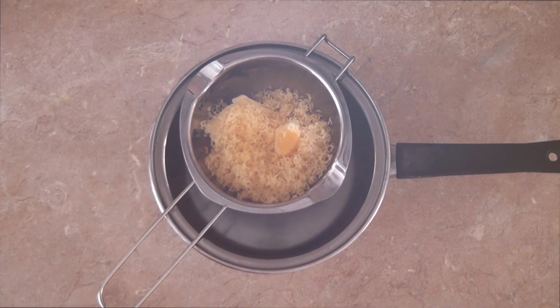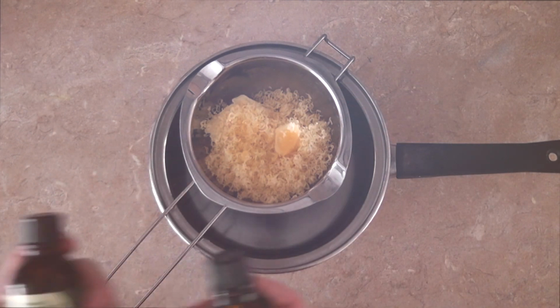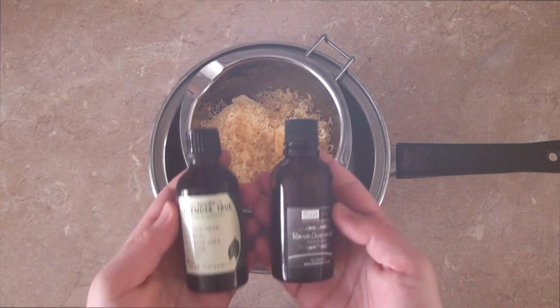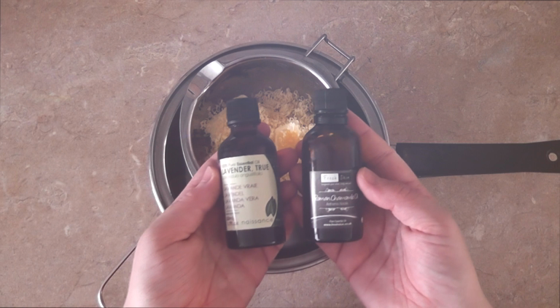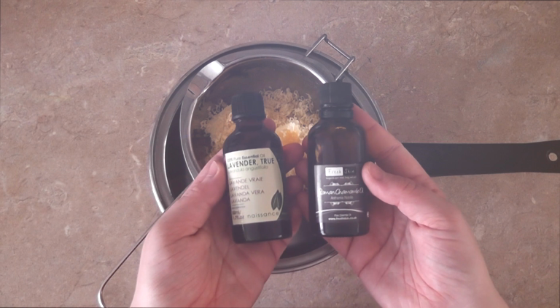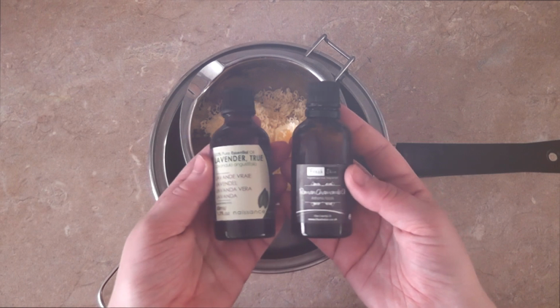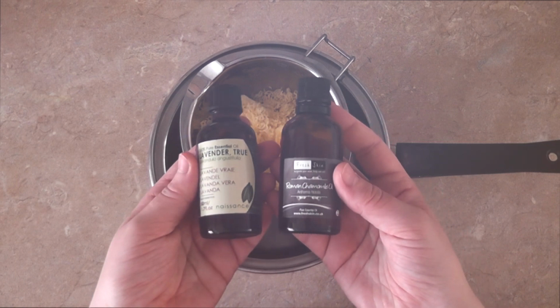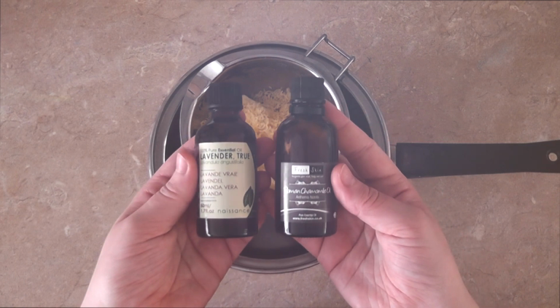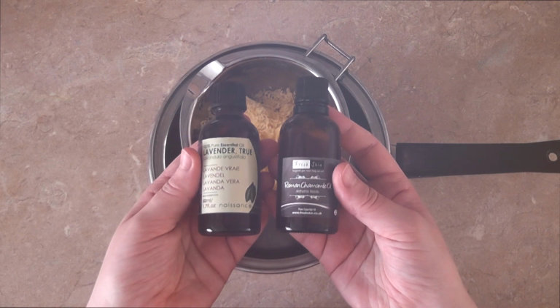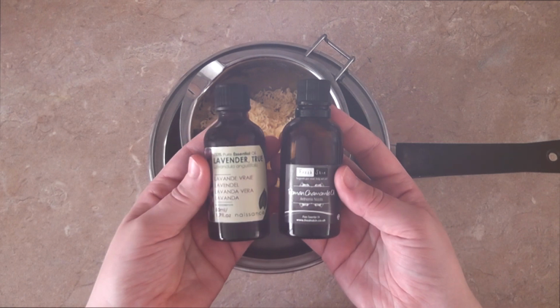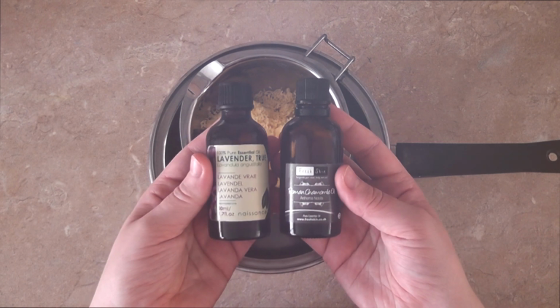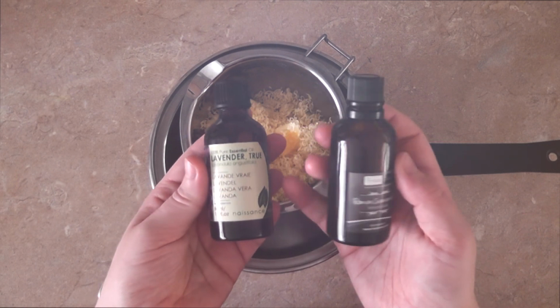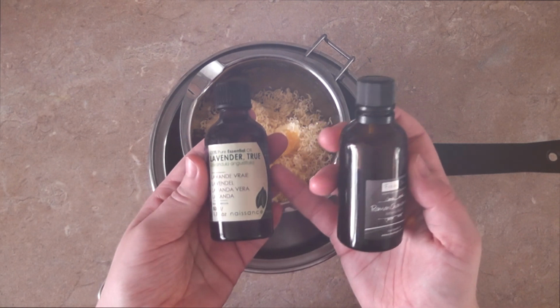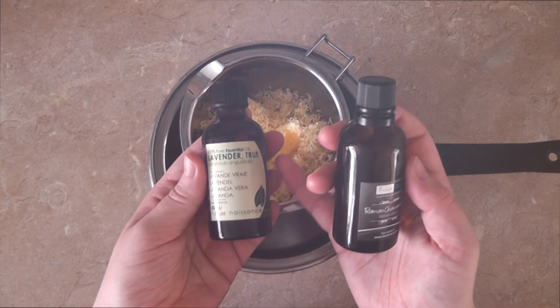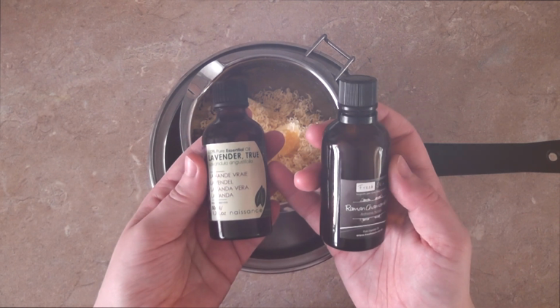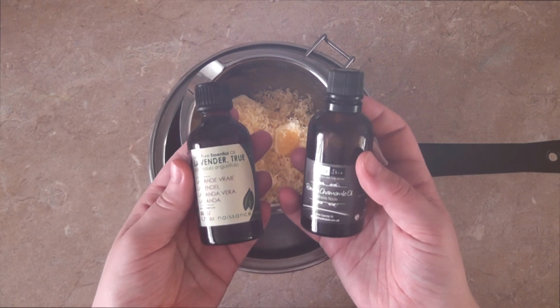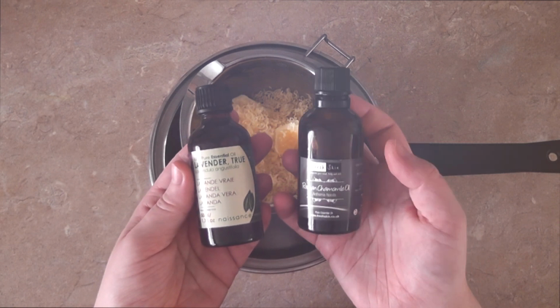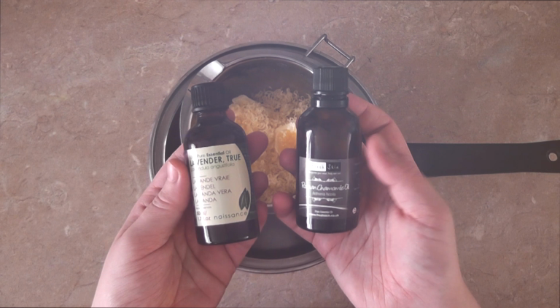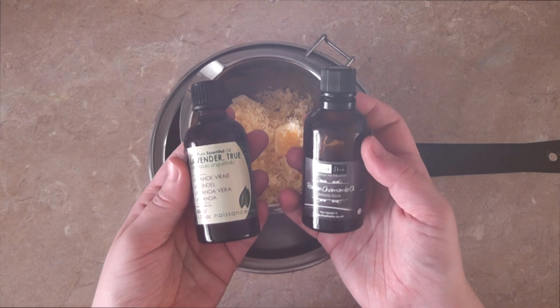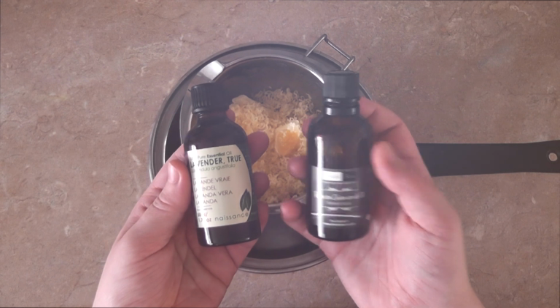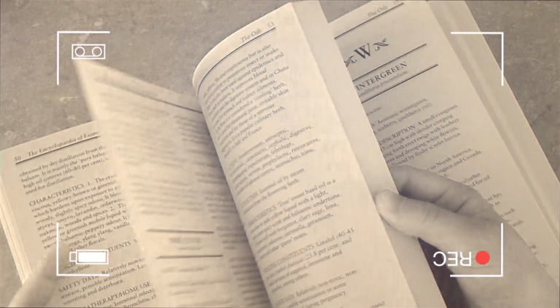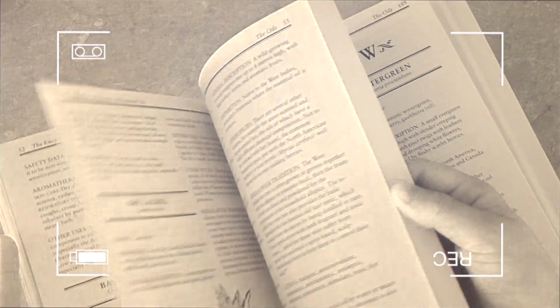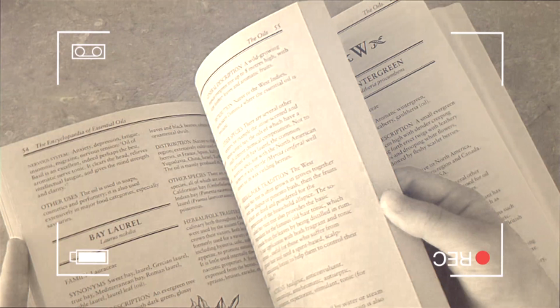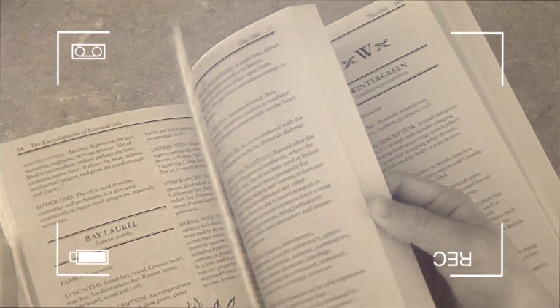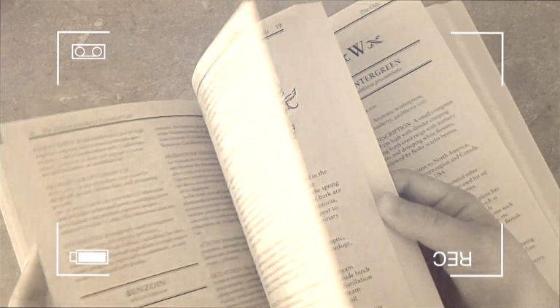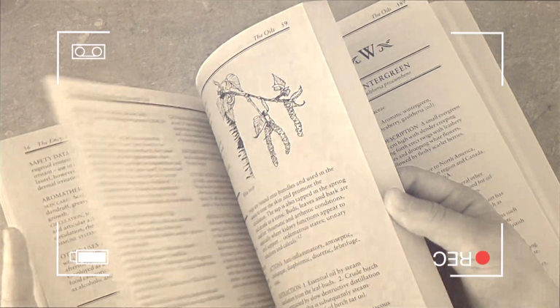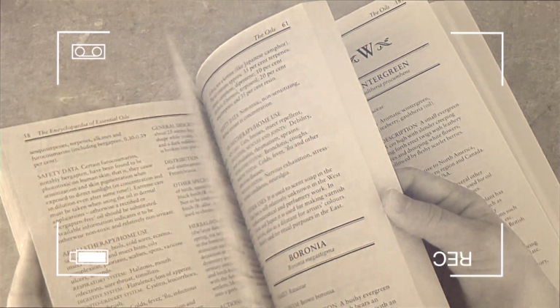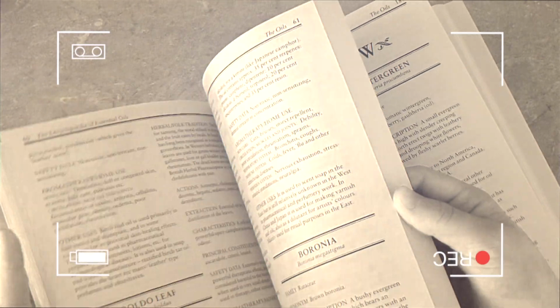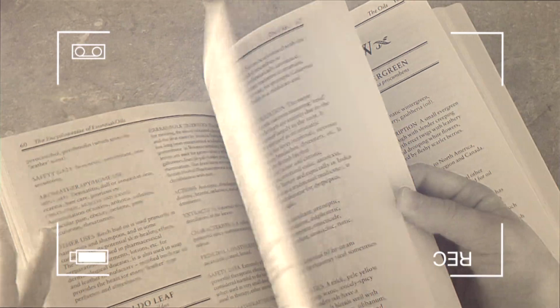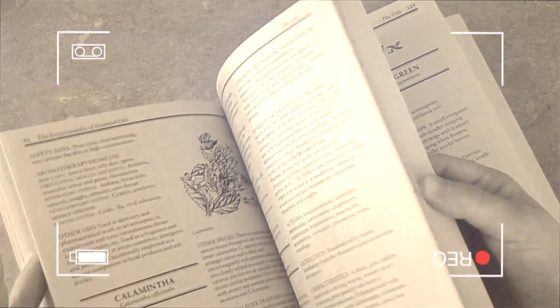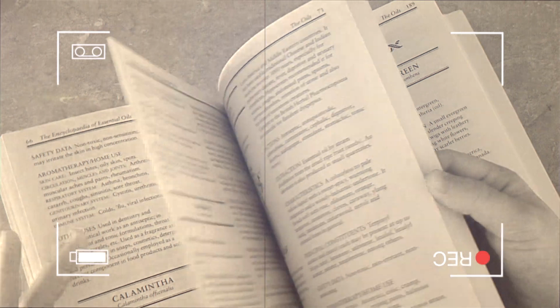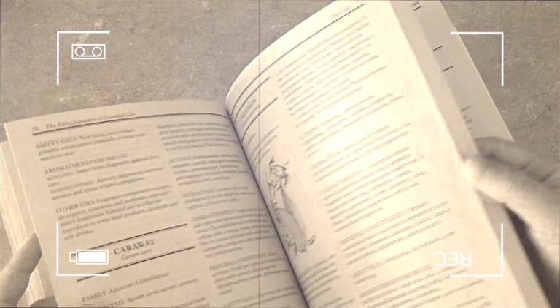After this I'm going to be adding some essential oils. I'm going to be using lavender and roman chamomile, but before I ever use any kind of essential oil — especially if I'm going to be using it on our own baby — I always, always check the safety data.